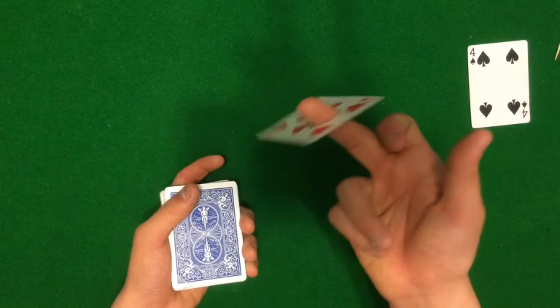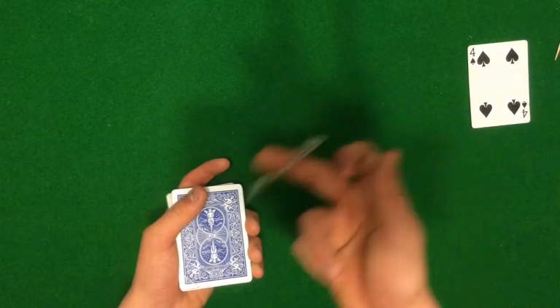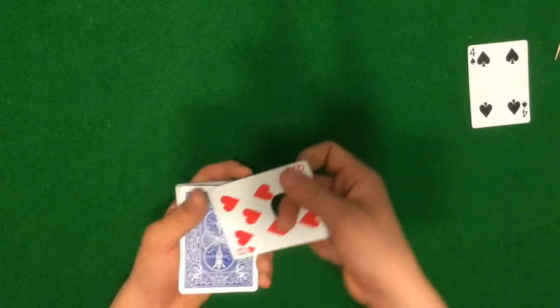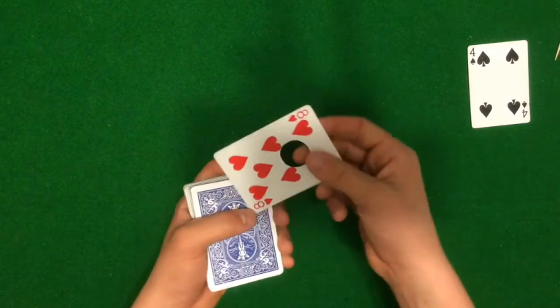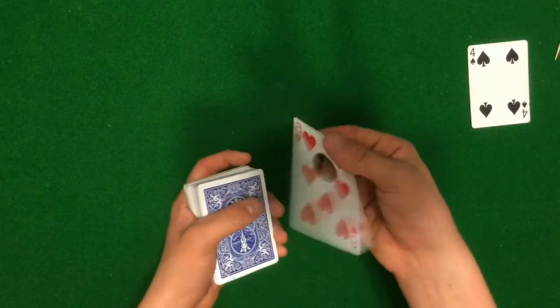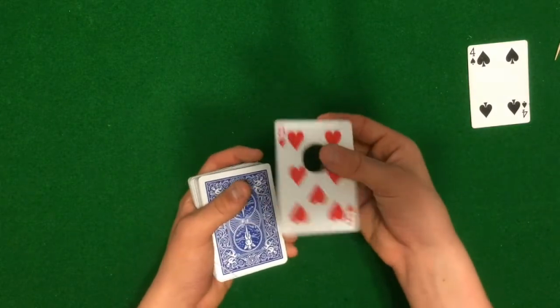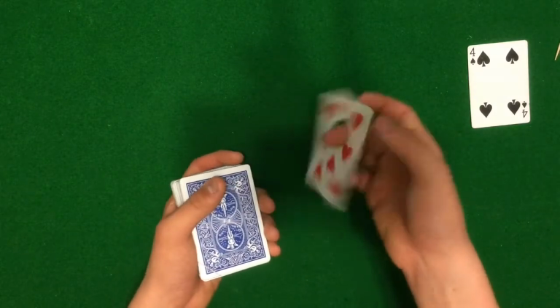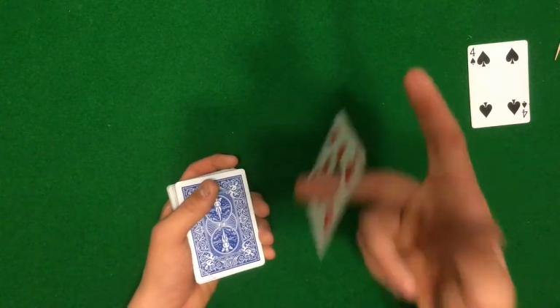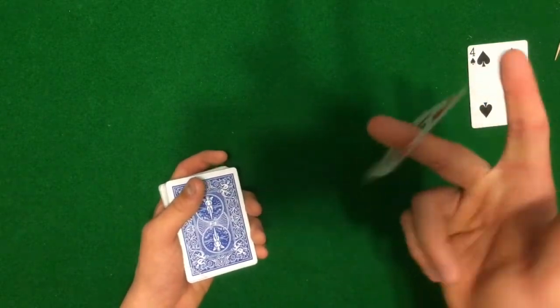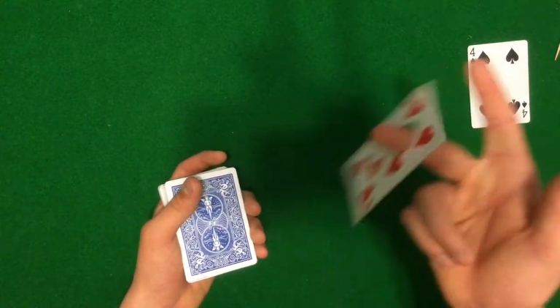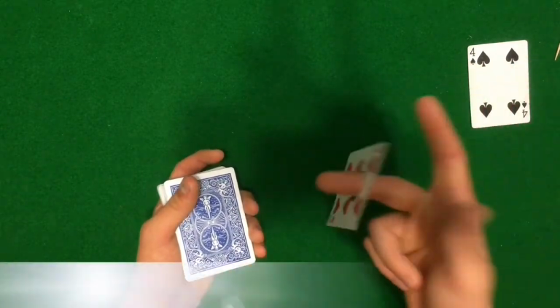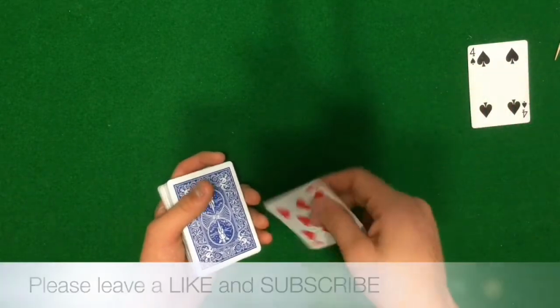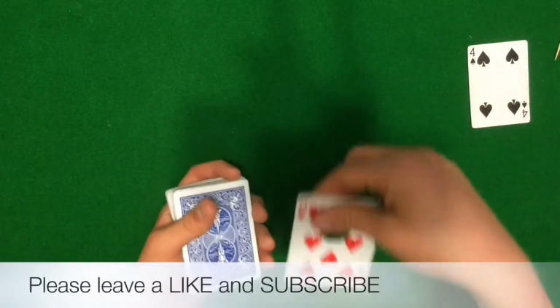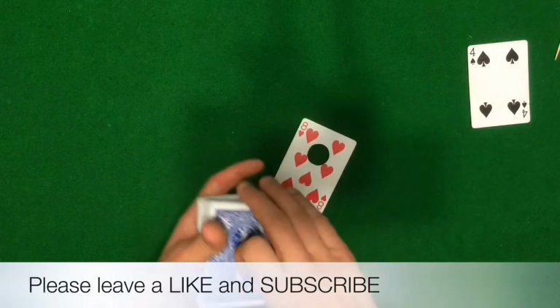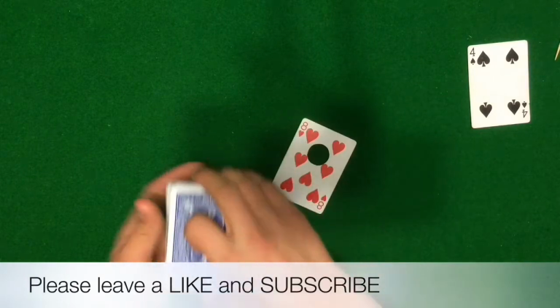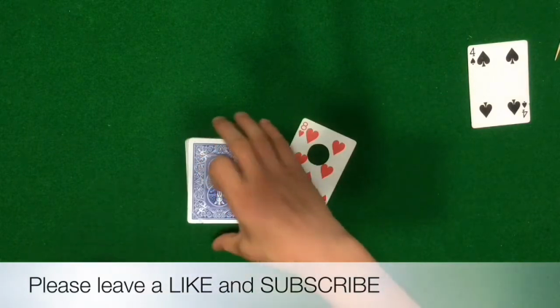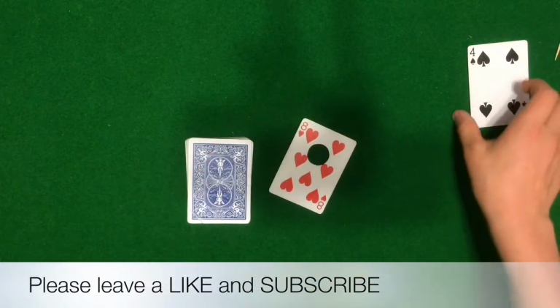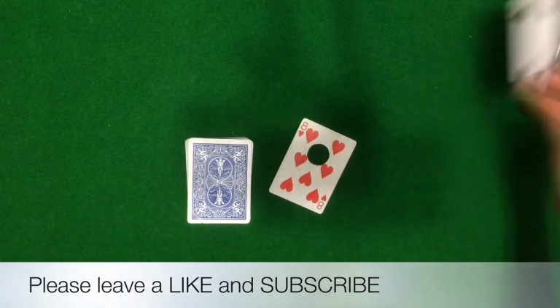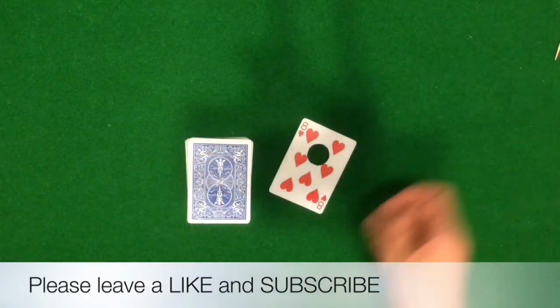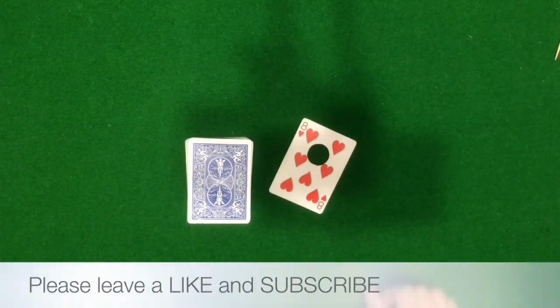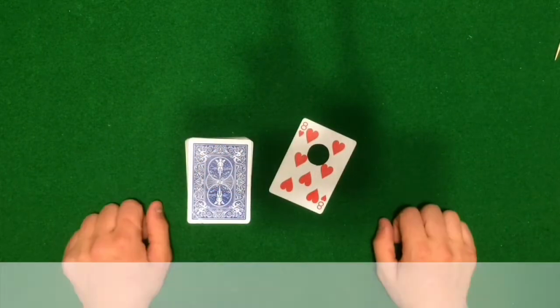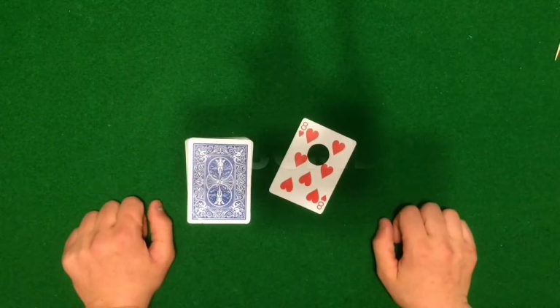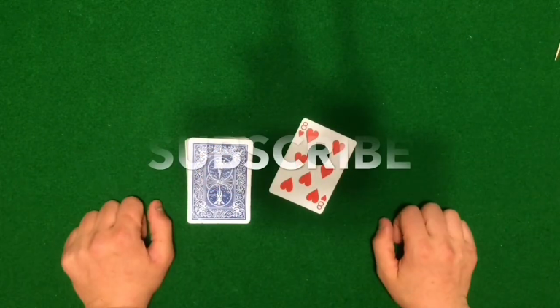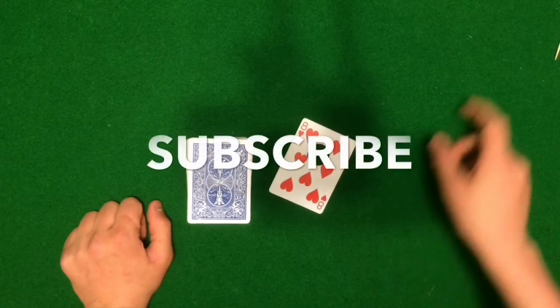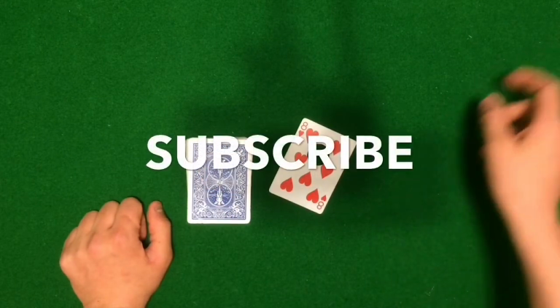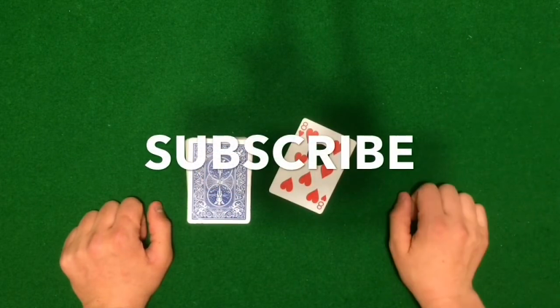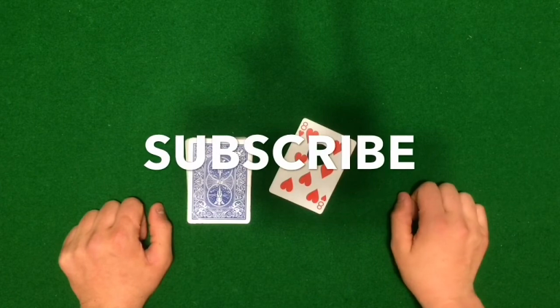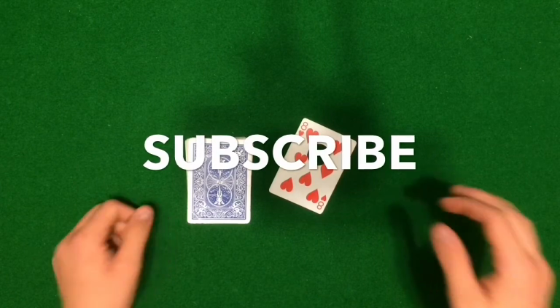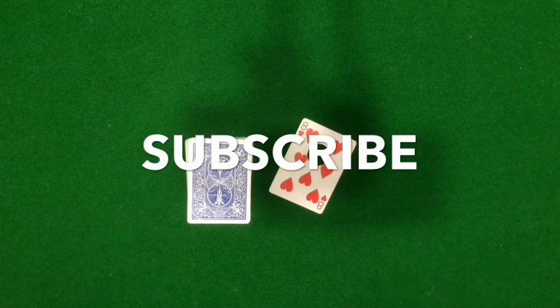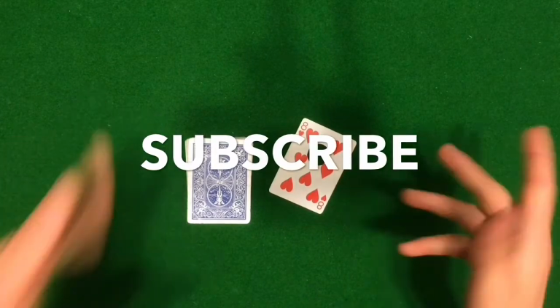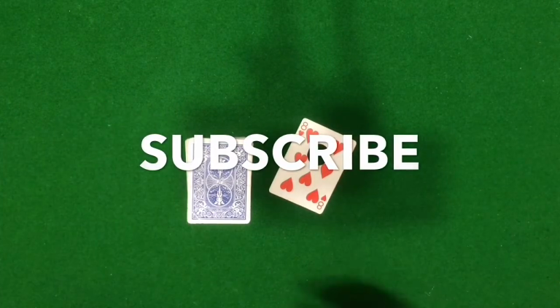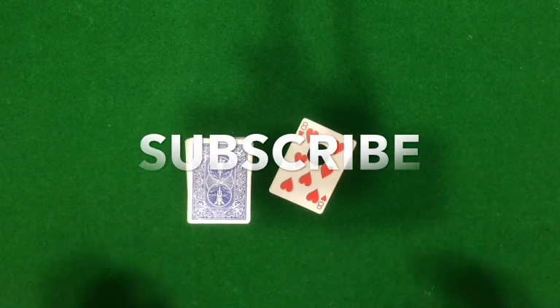So guys, that was the card trick — I really hope you liked it. If you liked it, please leave a like and subscribe, and I will see you guys next time.